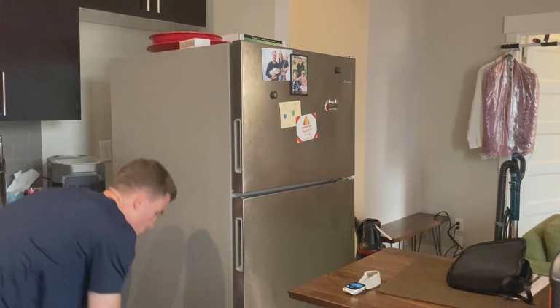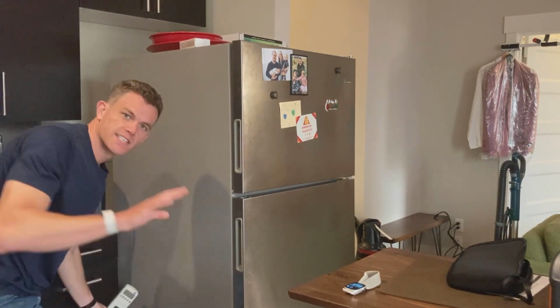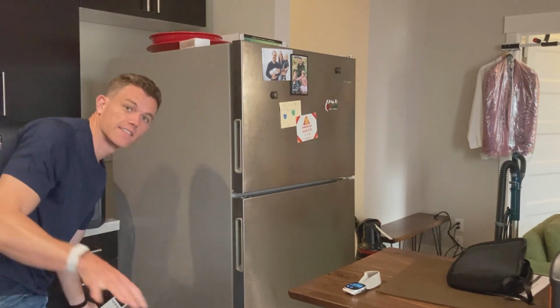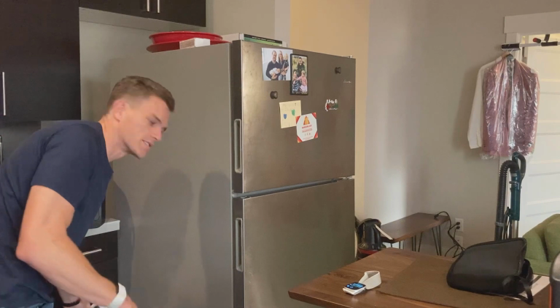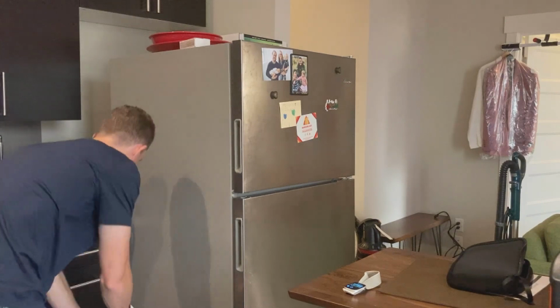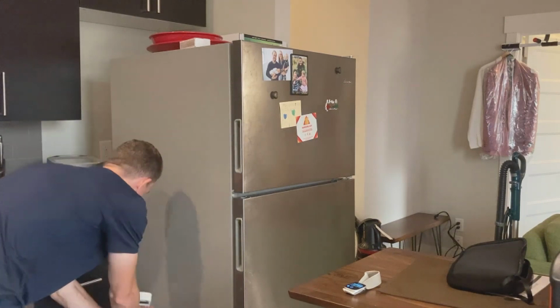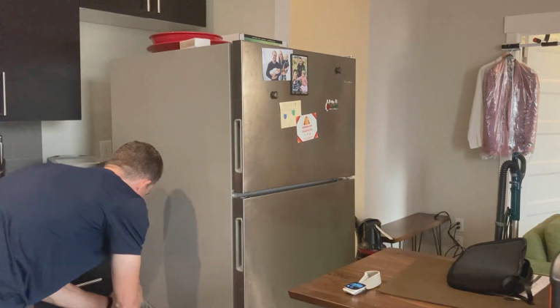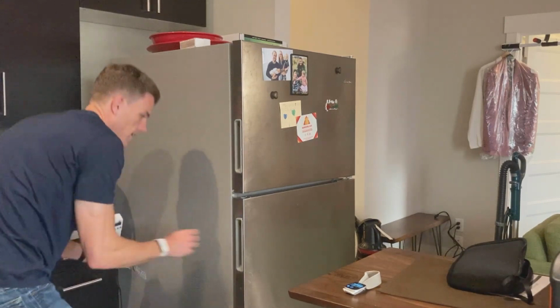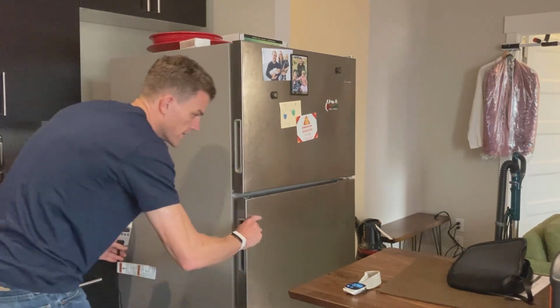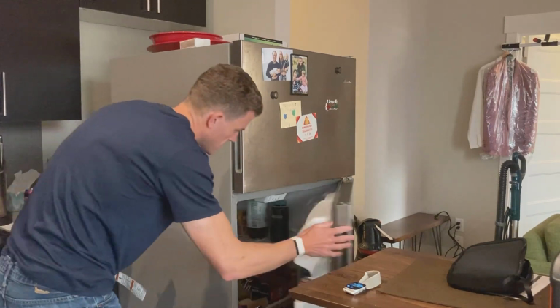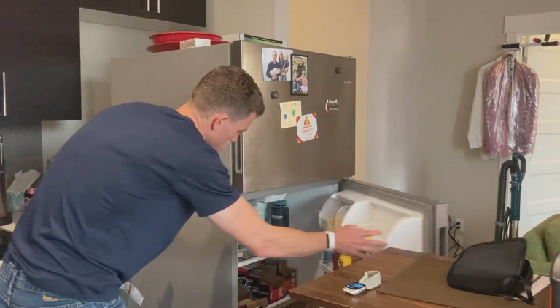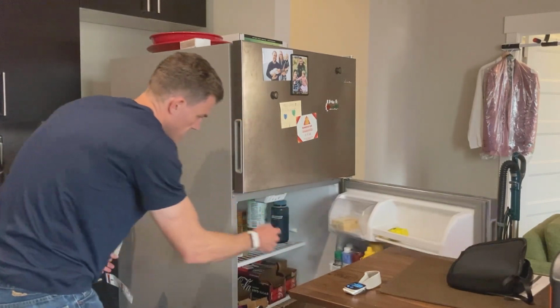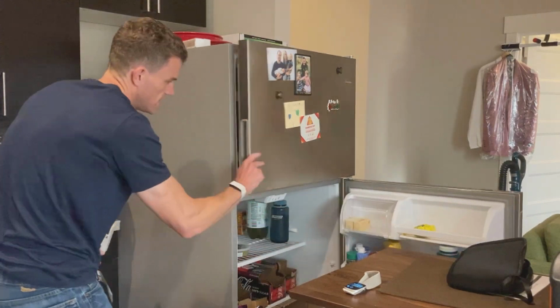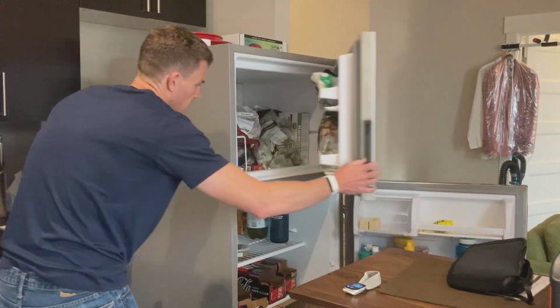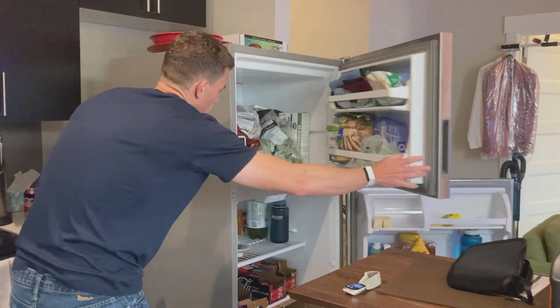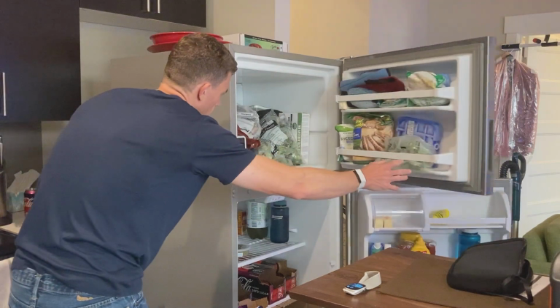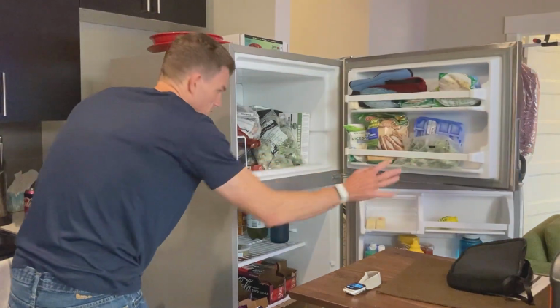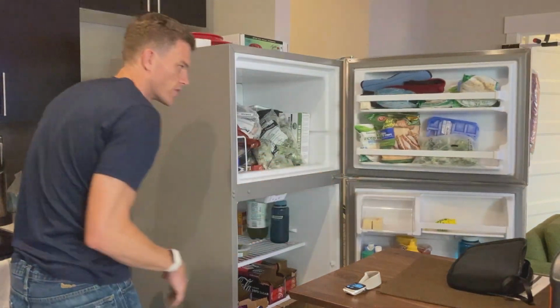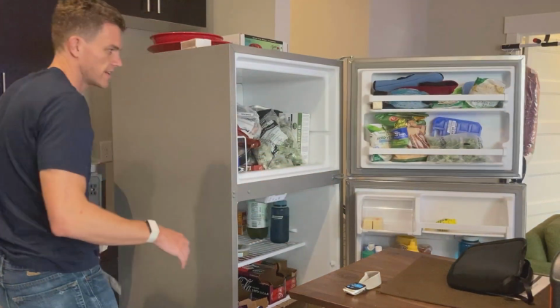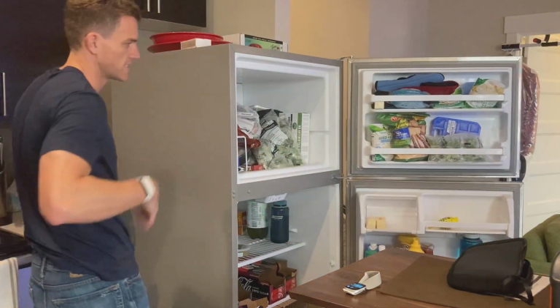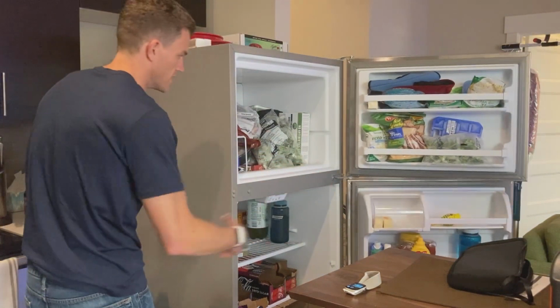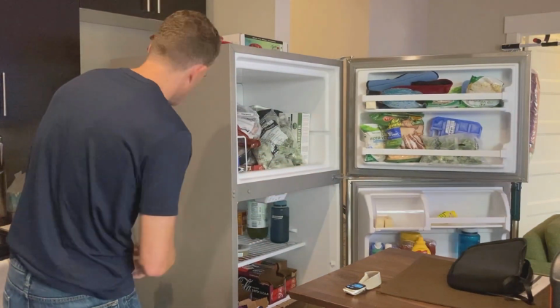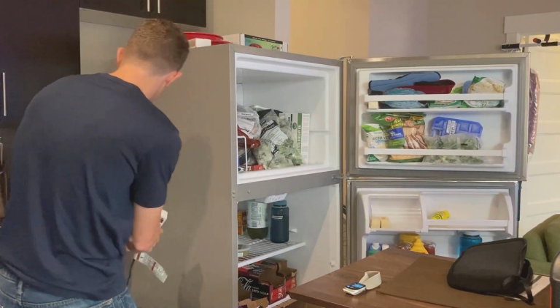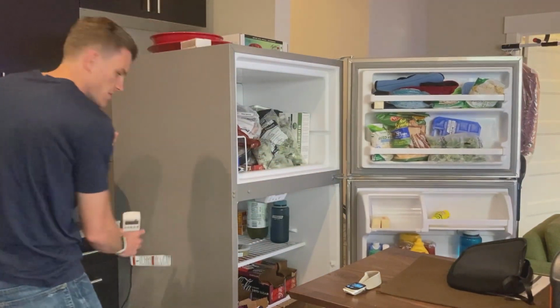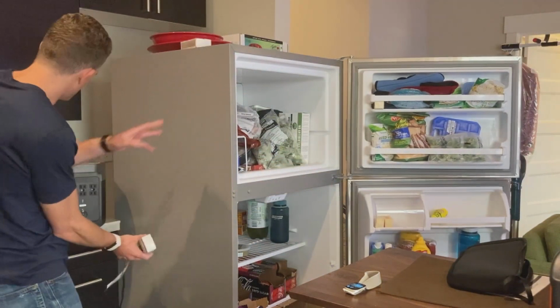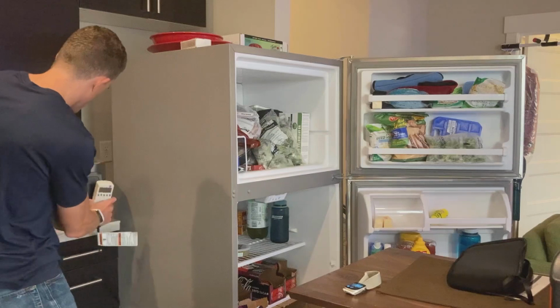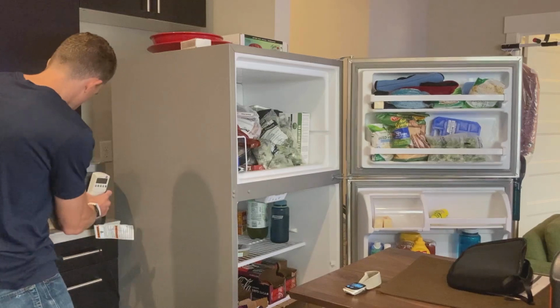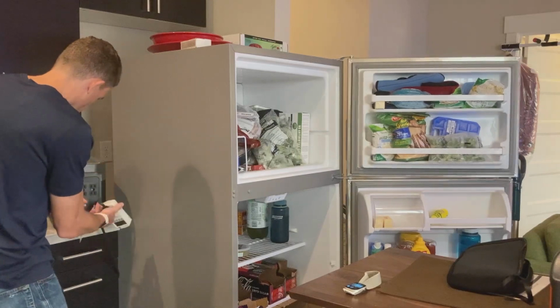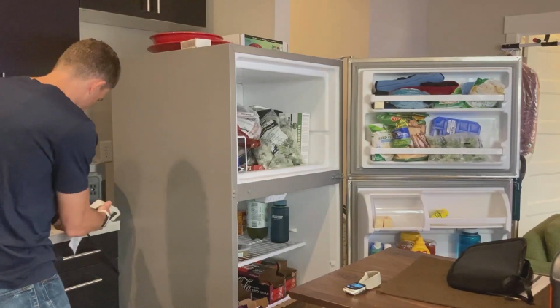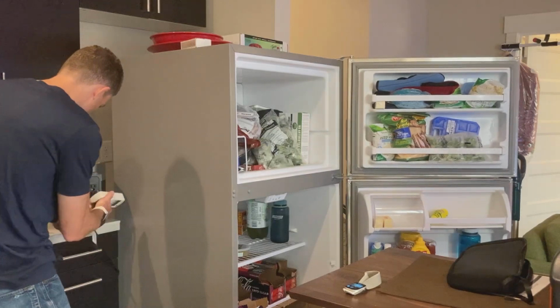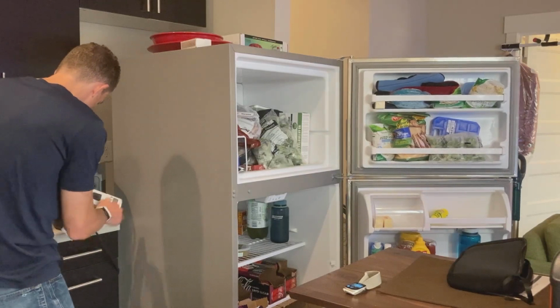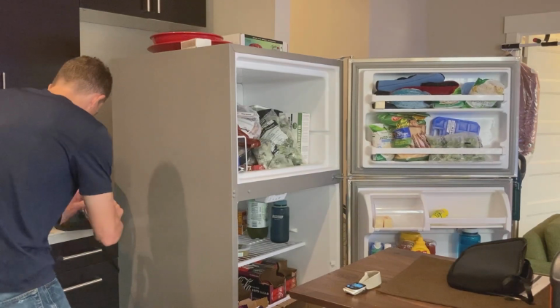So the biggest thing is: can it handle the startup surge, right? Let's go ahead and open this up, see if the fridge is off. It is pretty cool right now so I don't expect it to really need to cool much once we plug in, but that was an important thing — can it handle the surge?